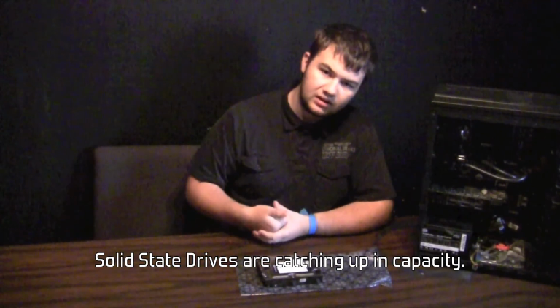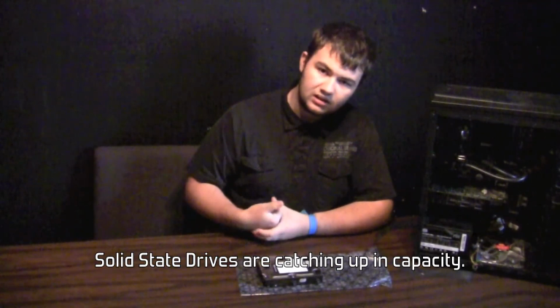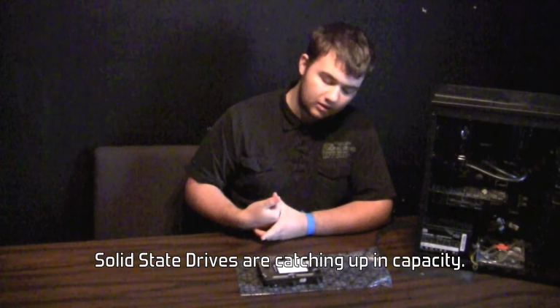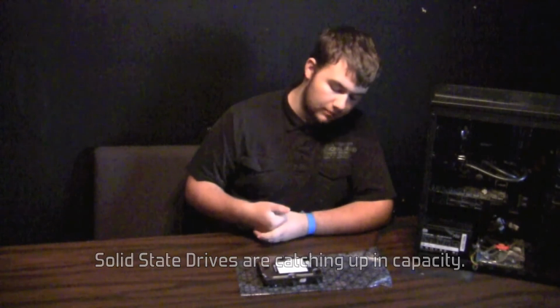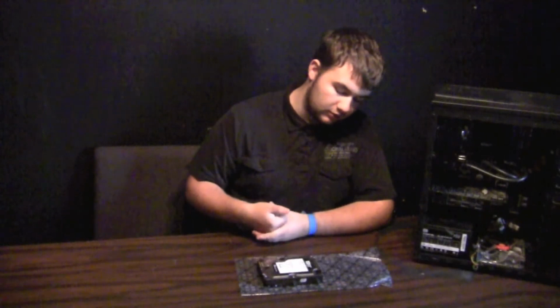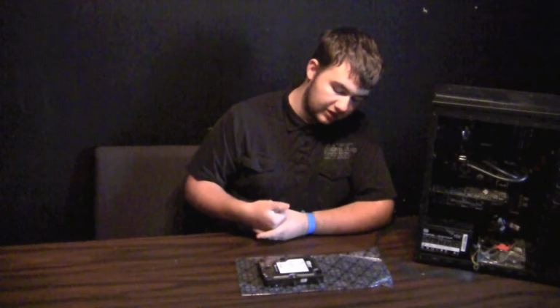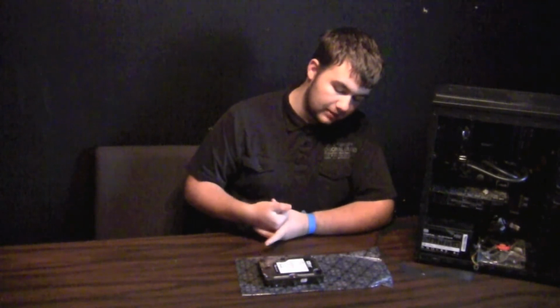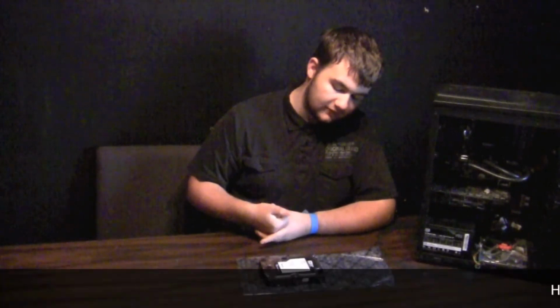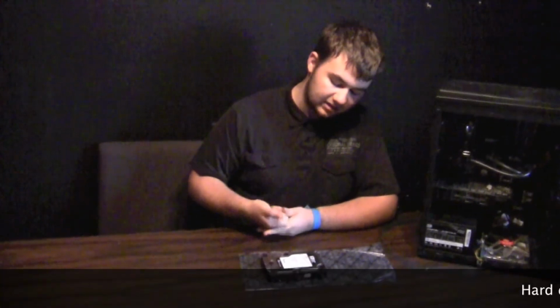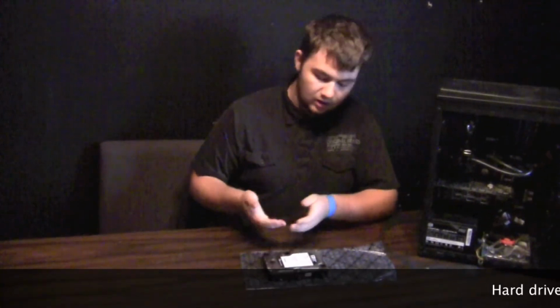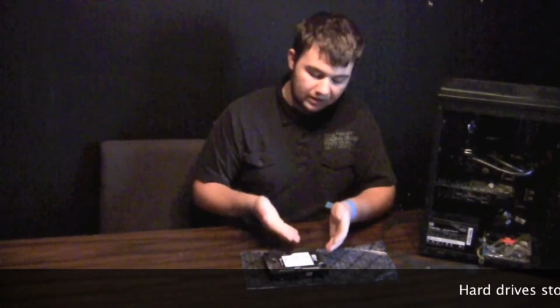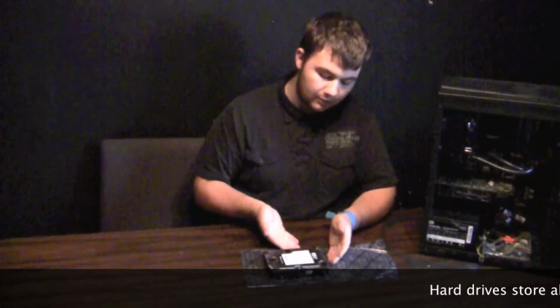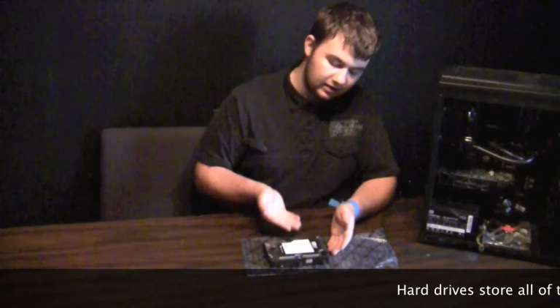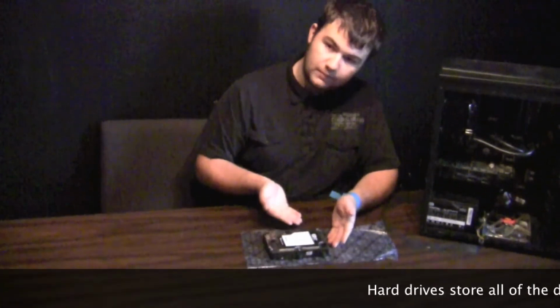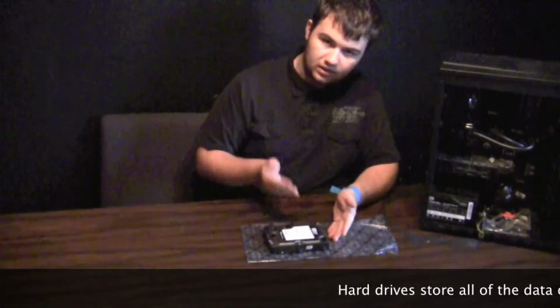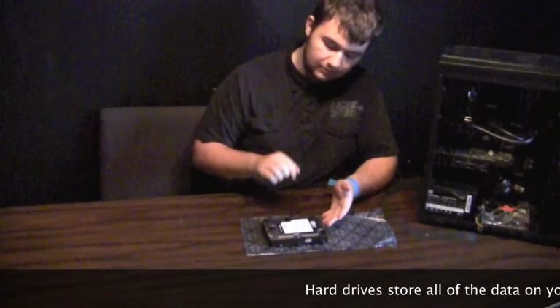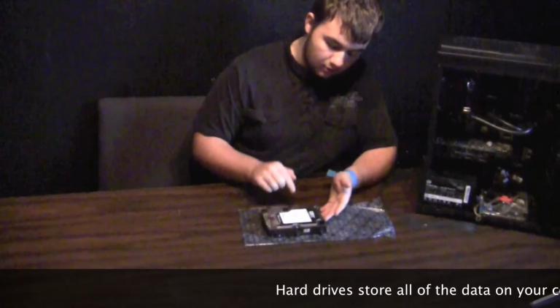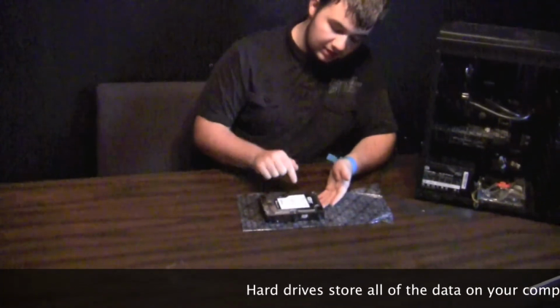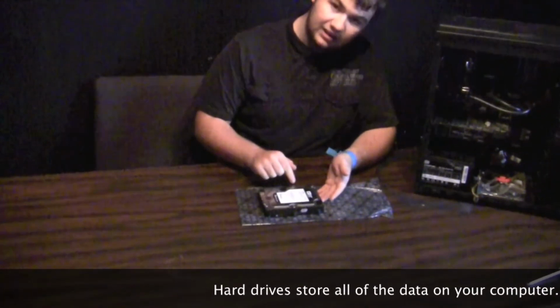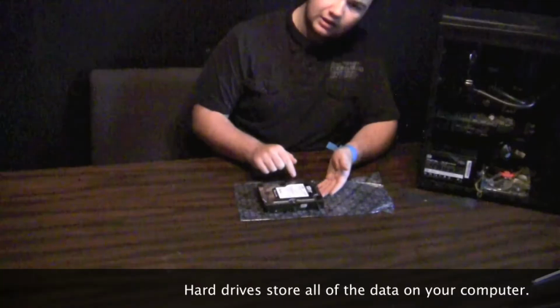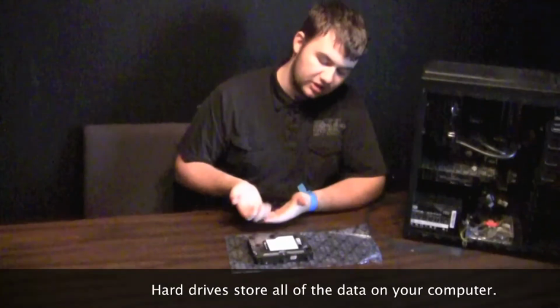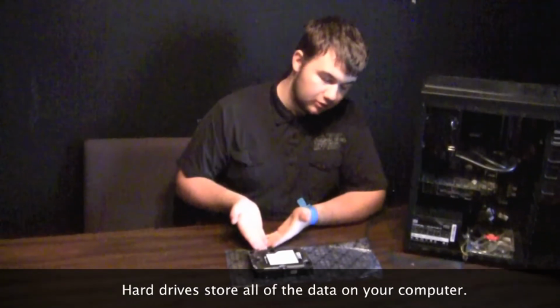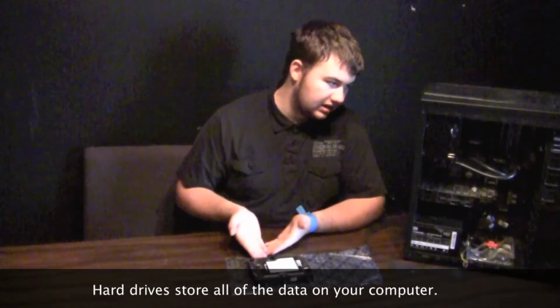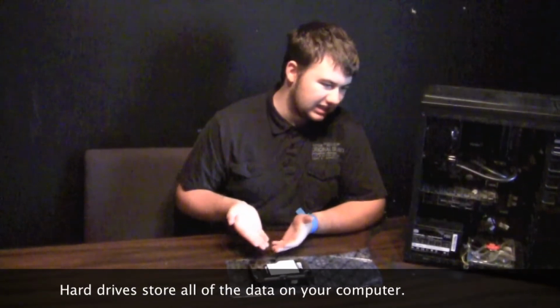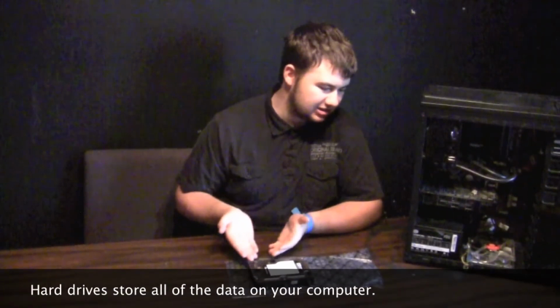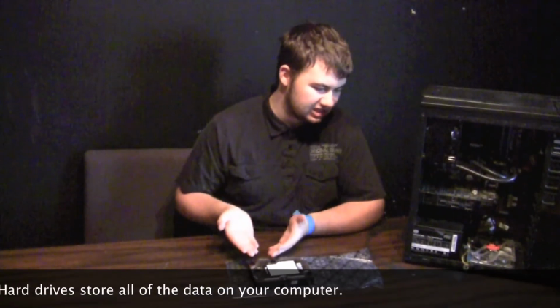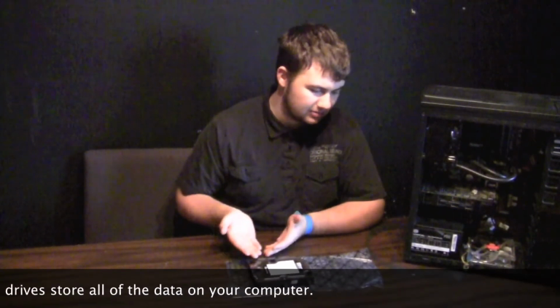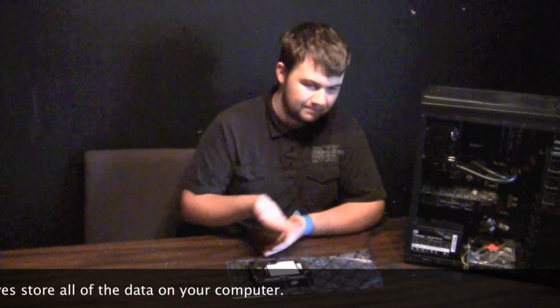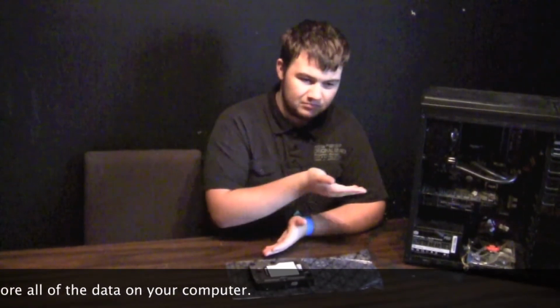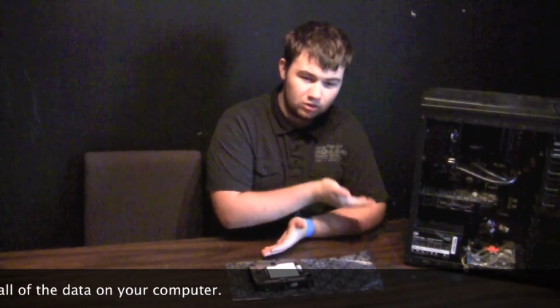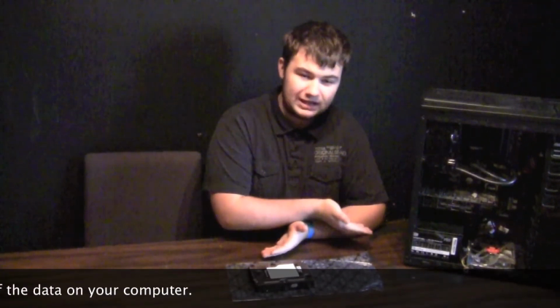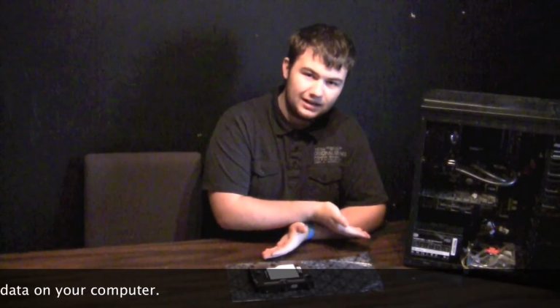Hard drives are technically dying because SSDs are going to replace them. But it's still a marvel to think about the fact that one terabyte of space can be stored in this. Their usage is just to store data, and that's it.